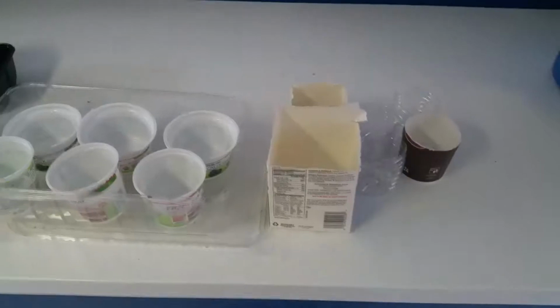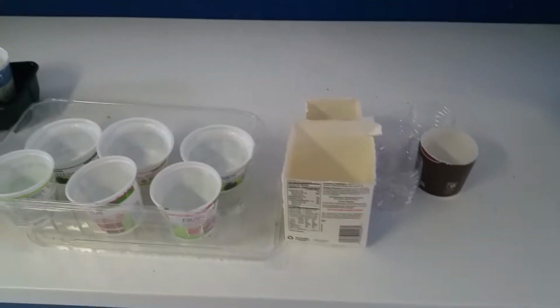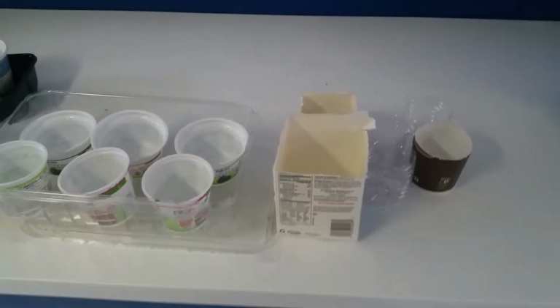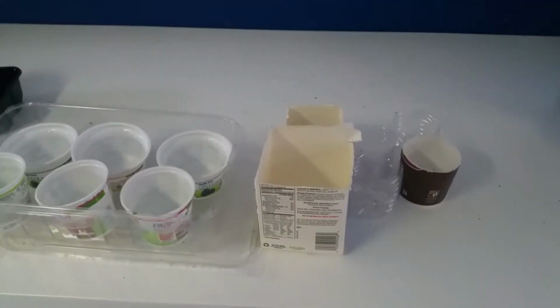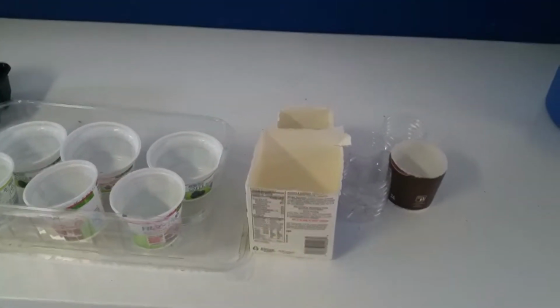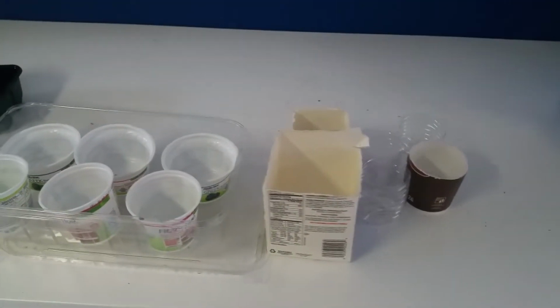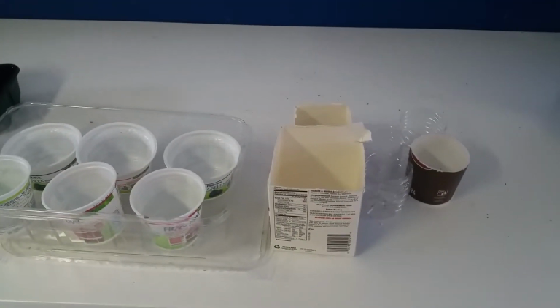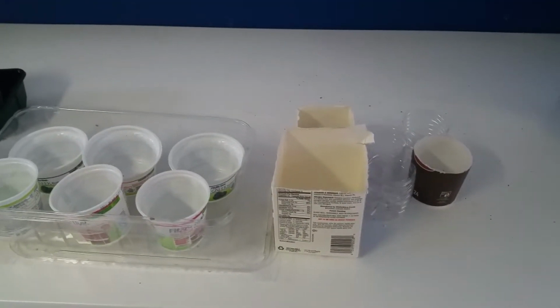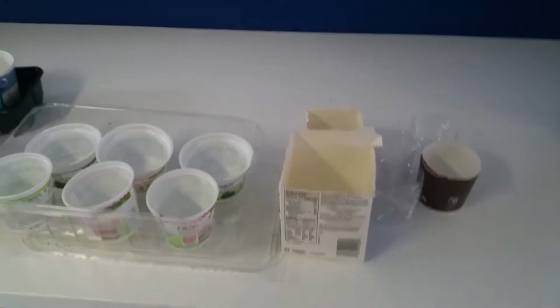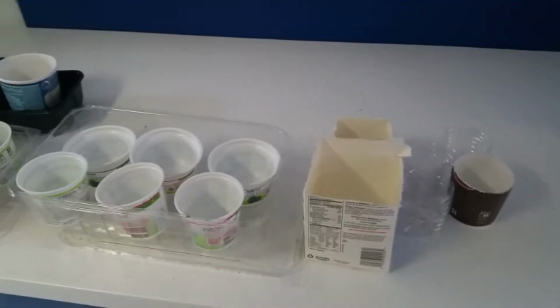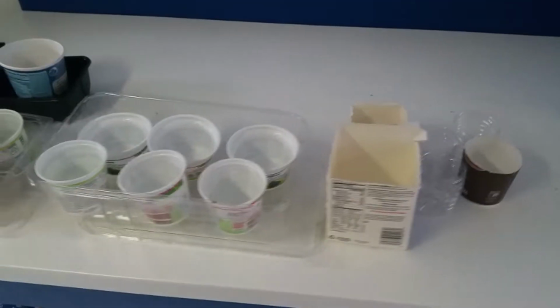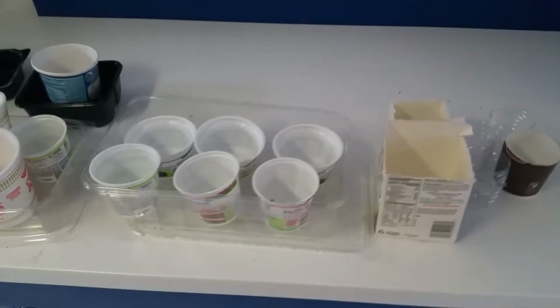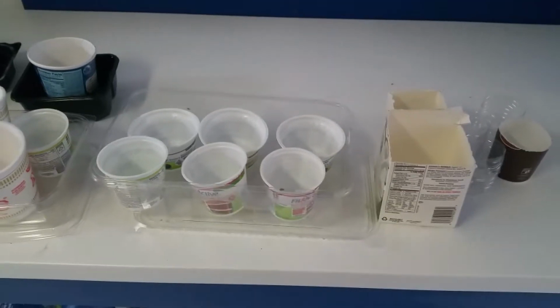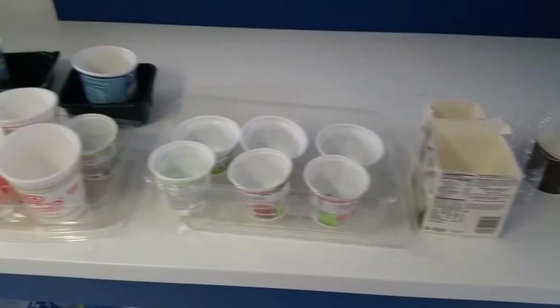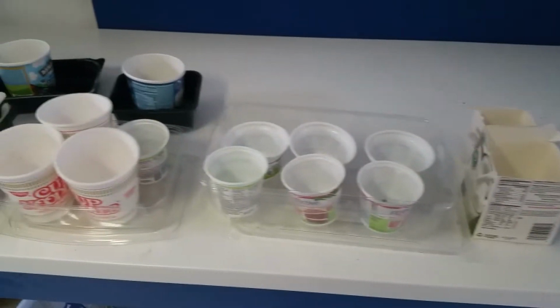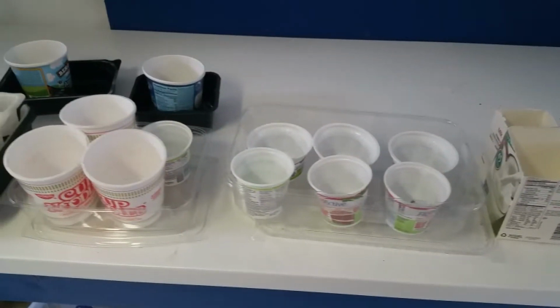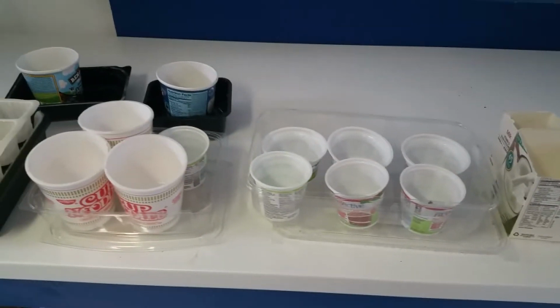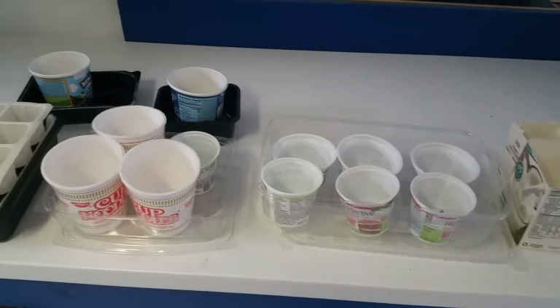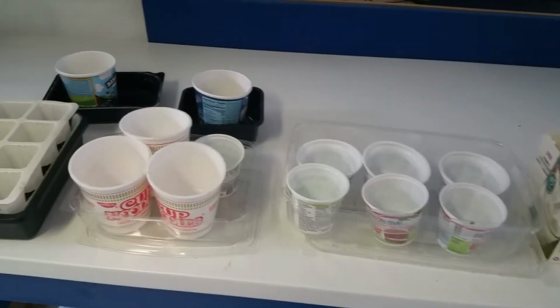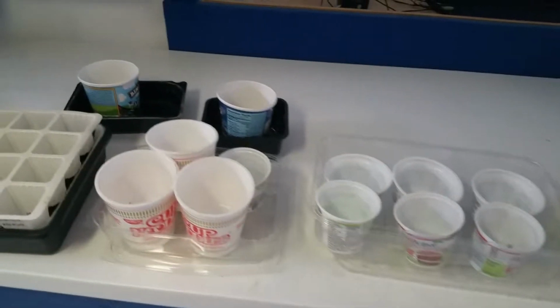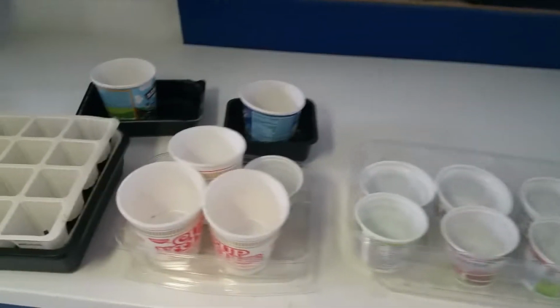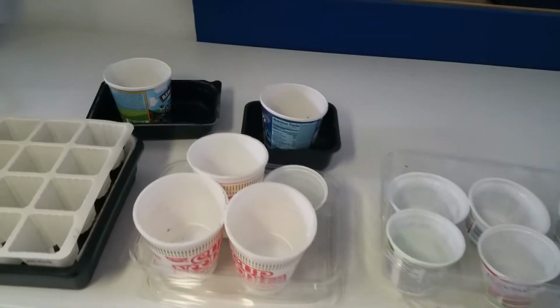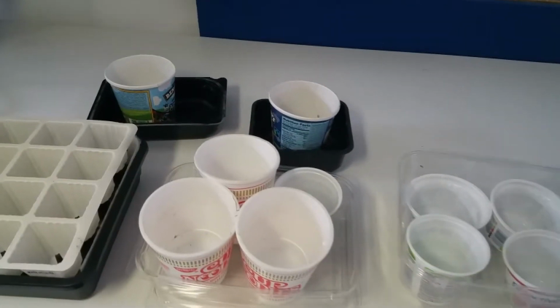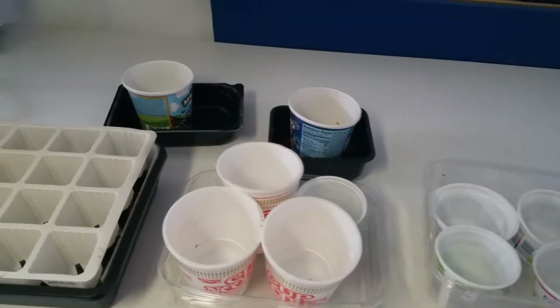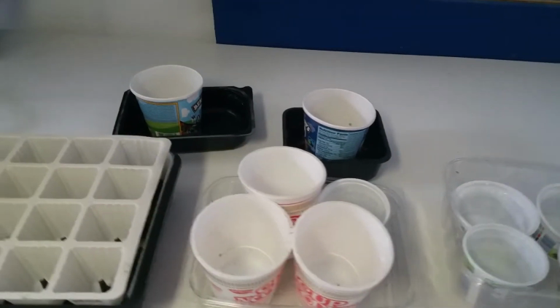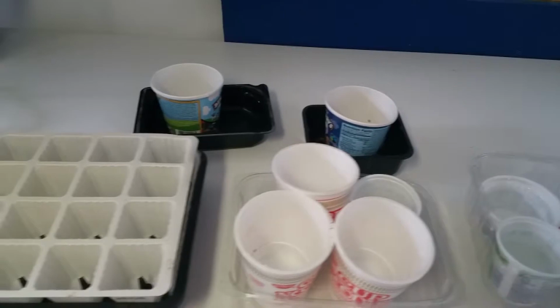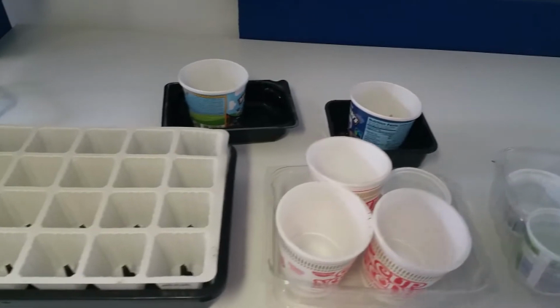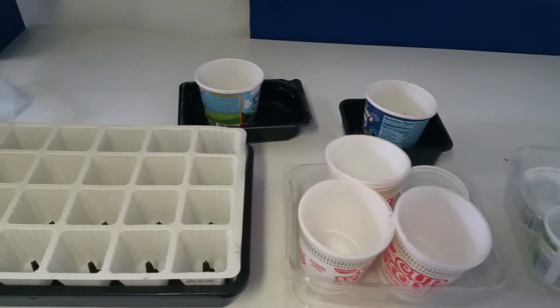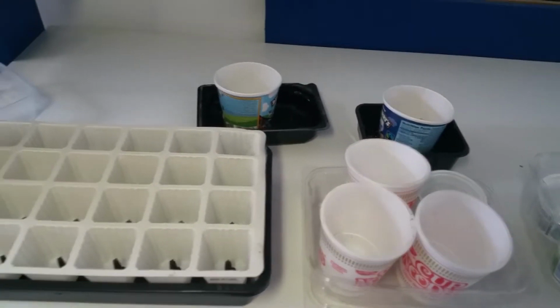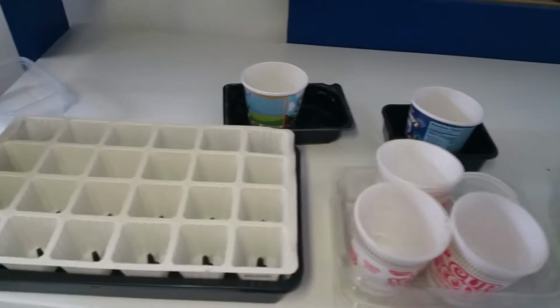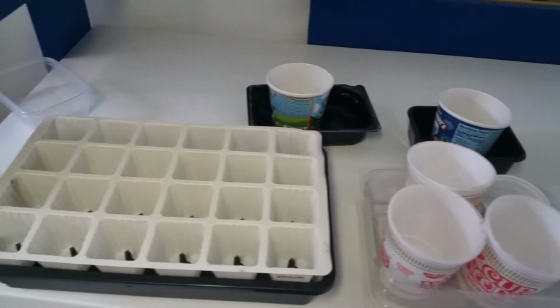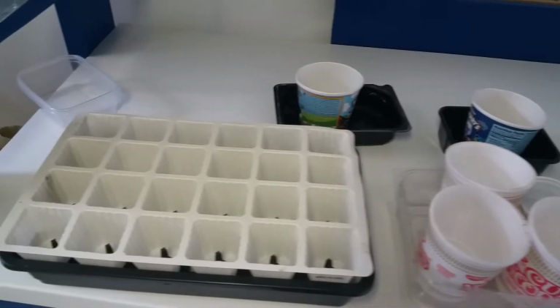Good morning YouTubers! Today we're going to start germinating seeds for the garden. Some I'll be actually planting directly when it's time, but we're going to start with some that I germinate inside the house.